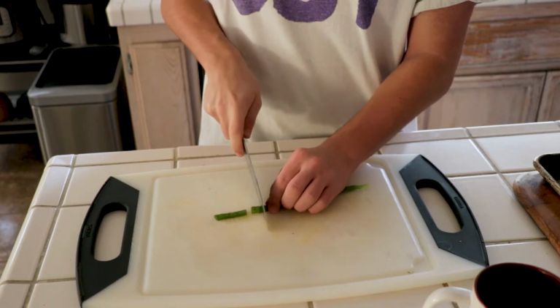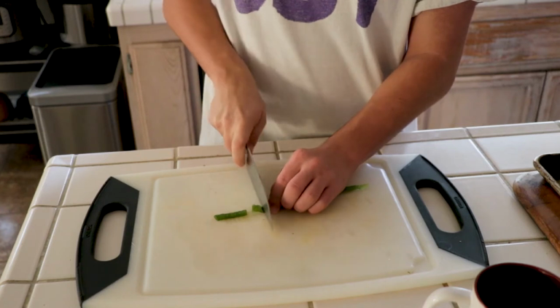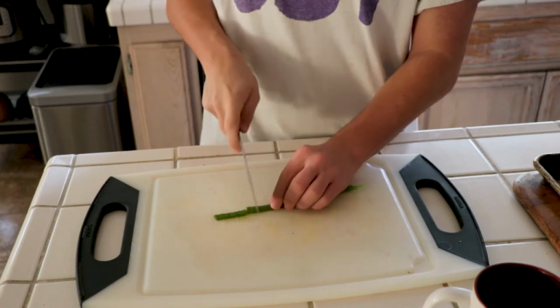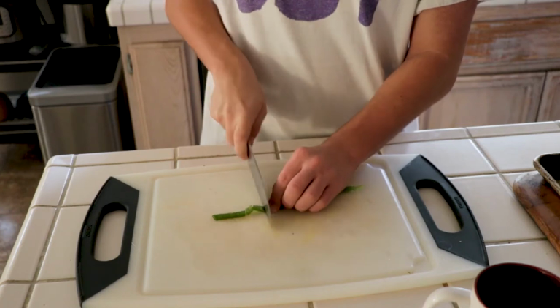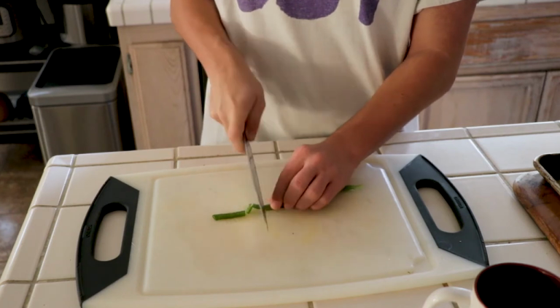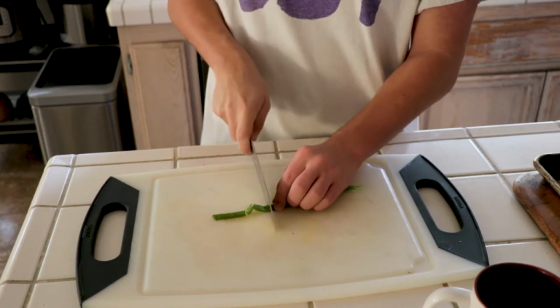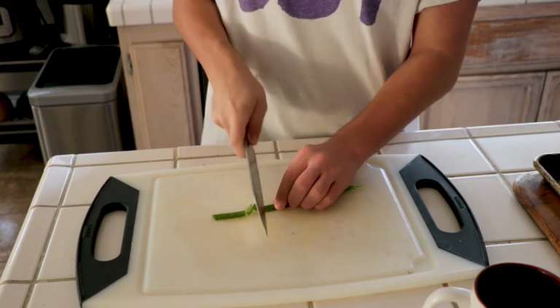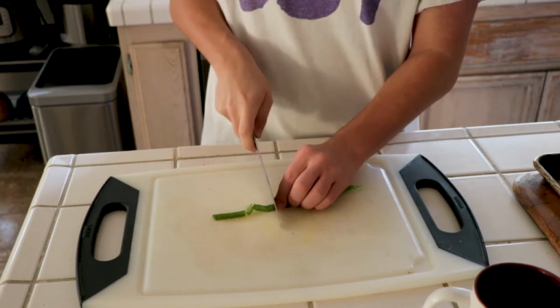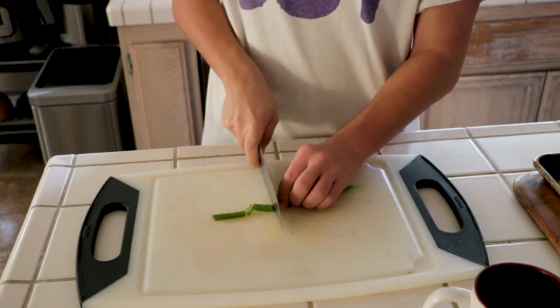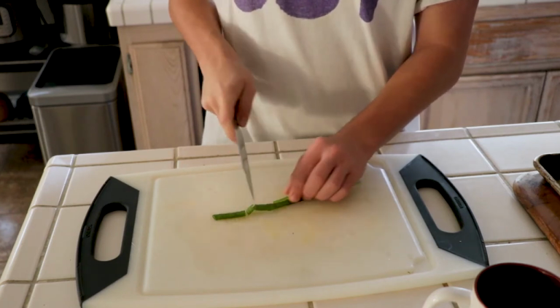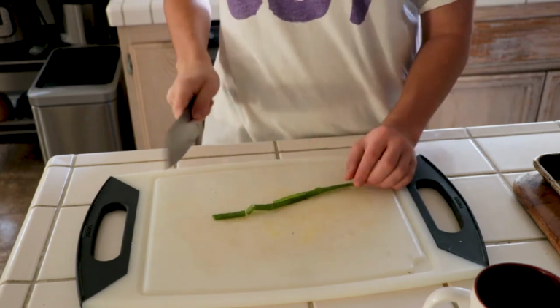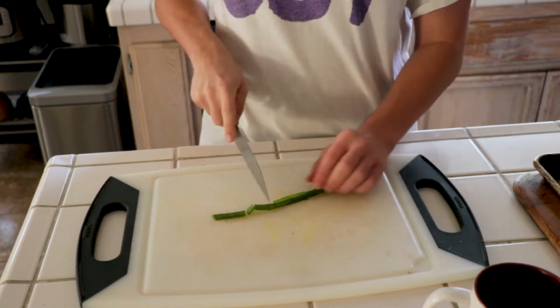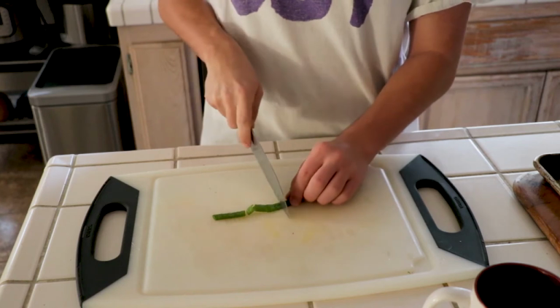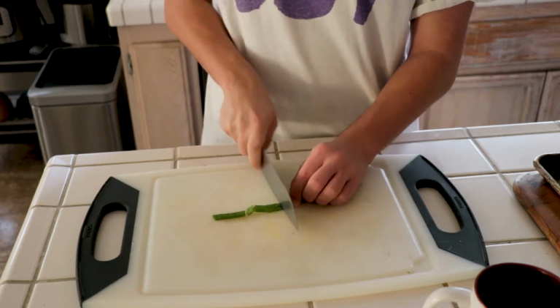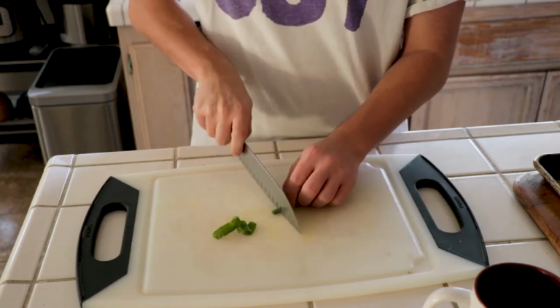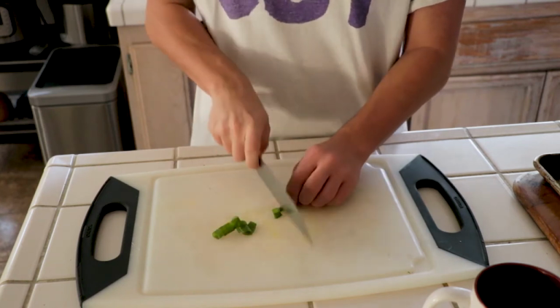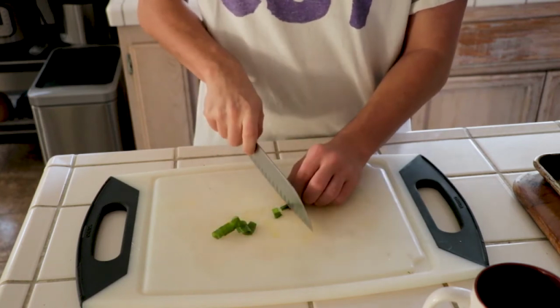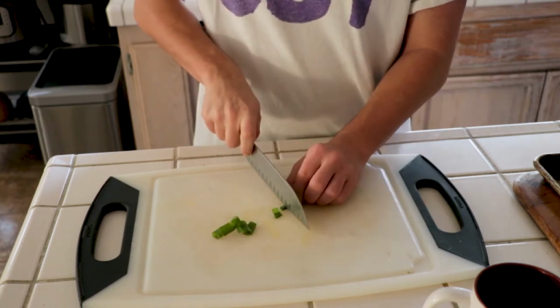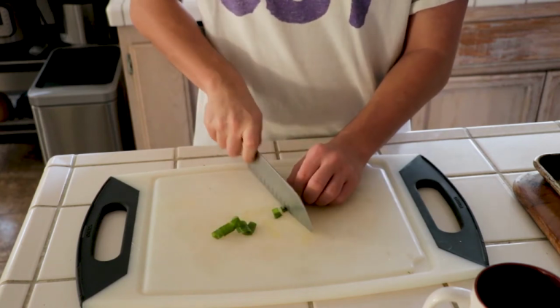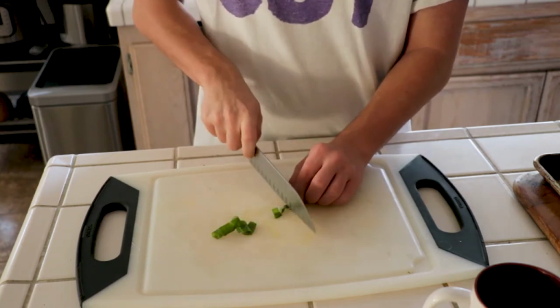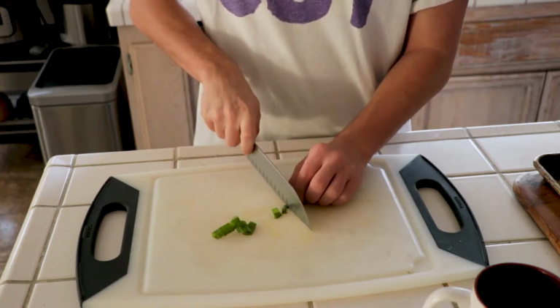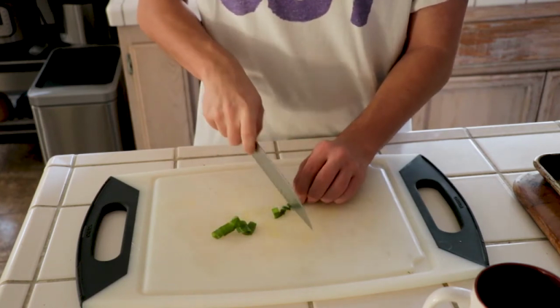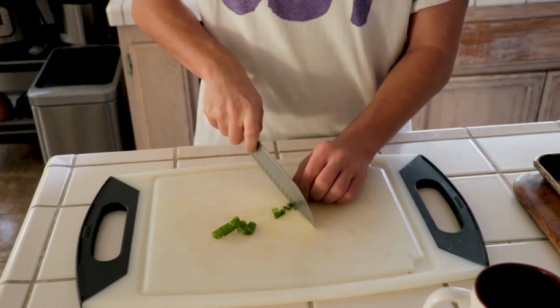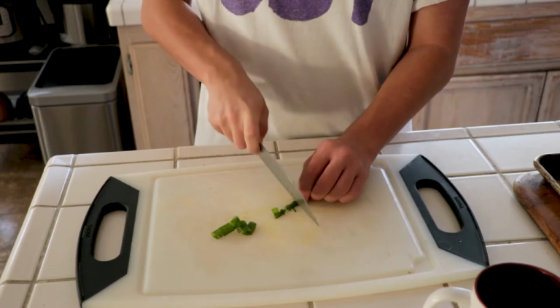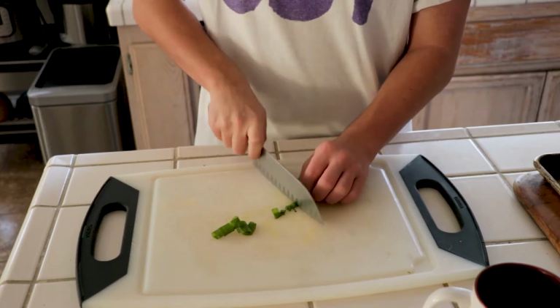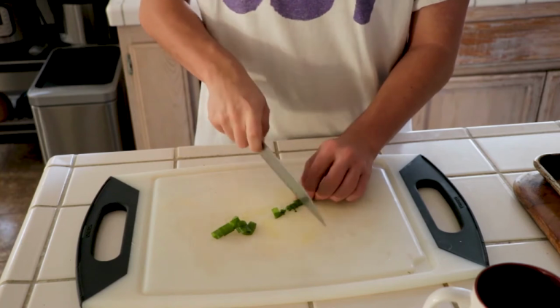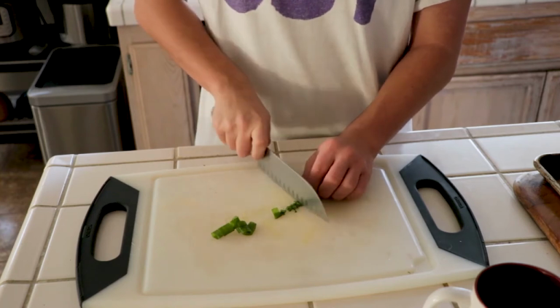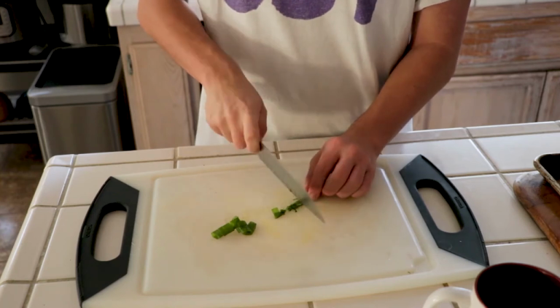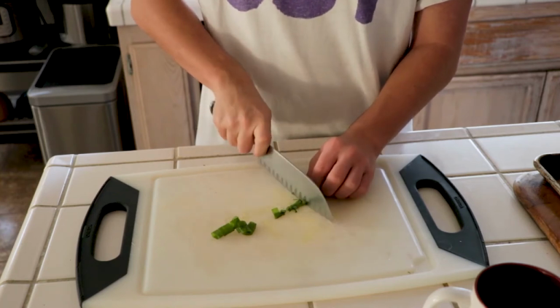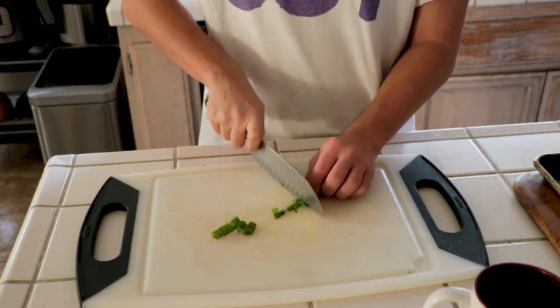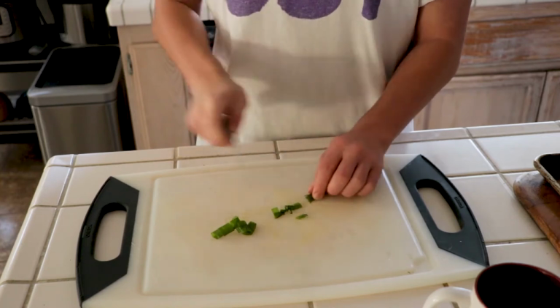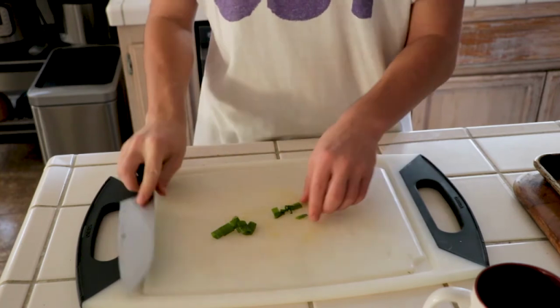I'm going to start off by cutting up some green onion. You should aim to cut them into similar sized pieces. Also, fair warning: I am not that good at cooking. I just enjoy it and I've been doing more over the break.